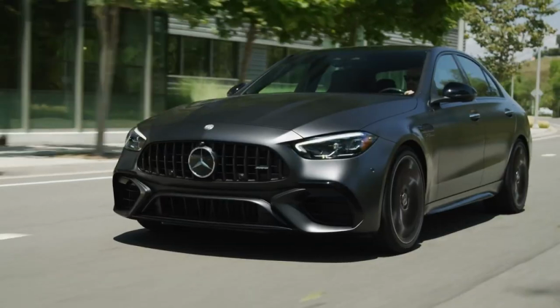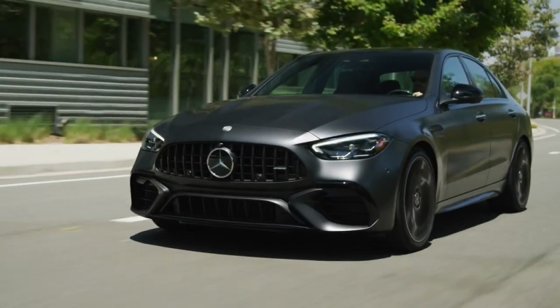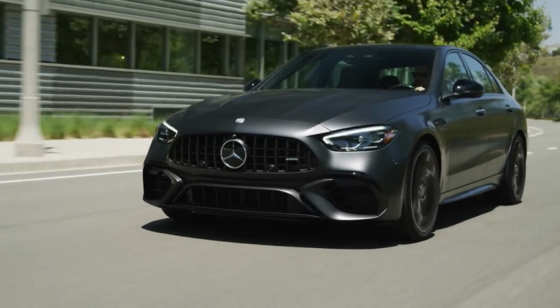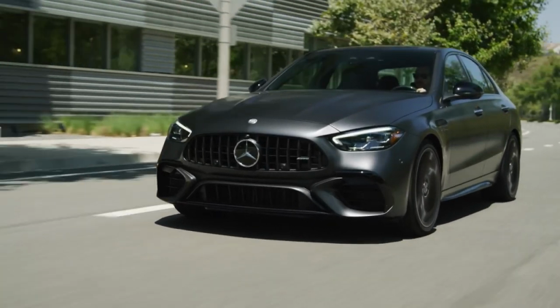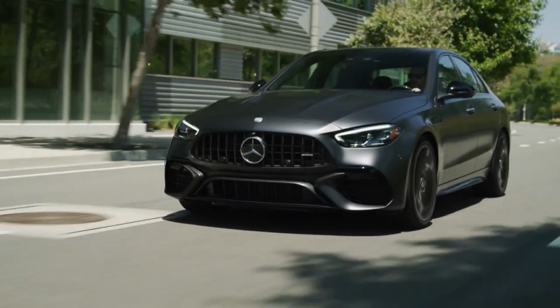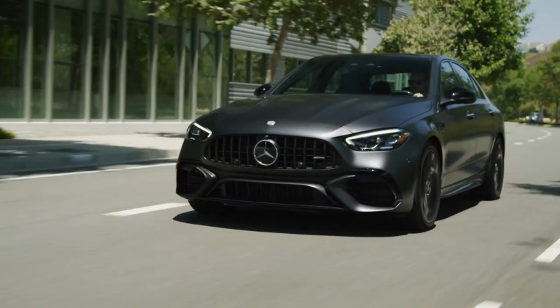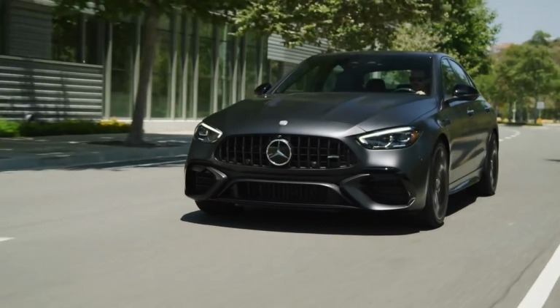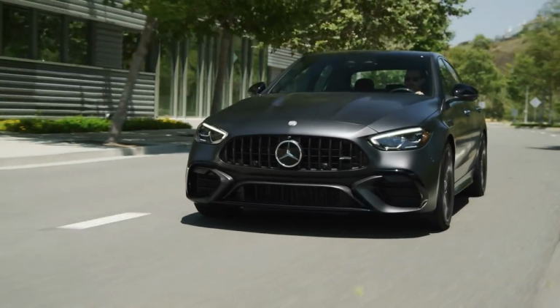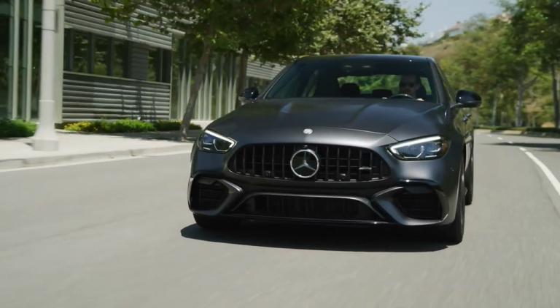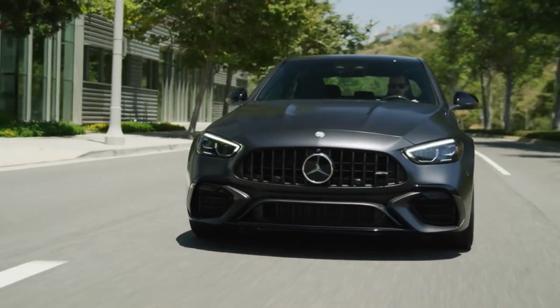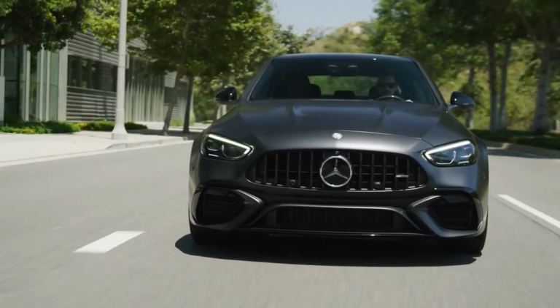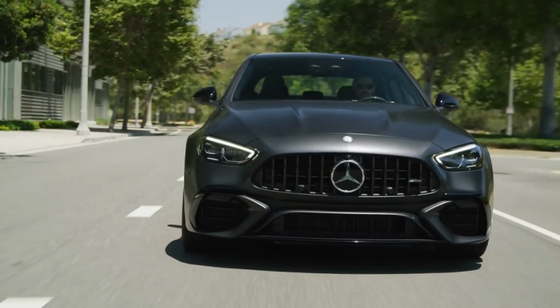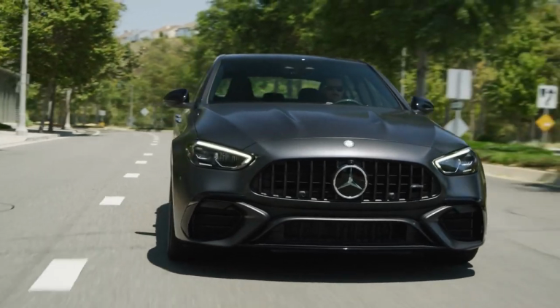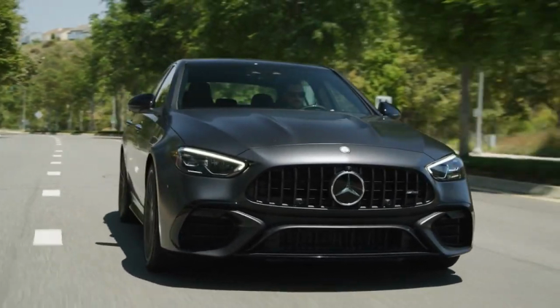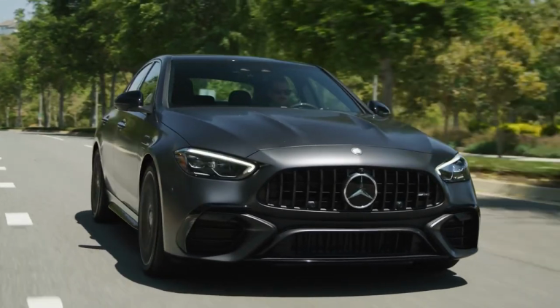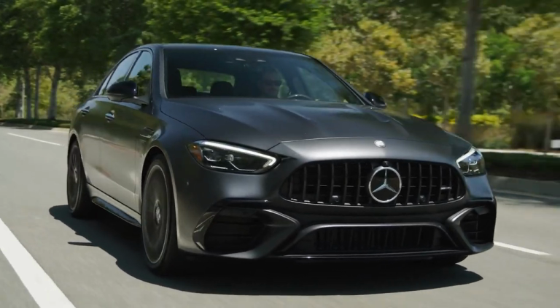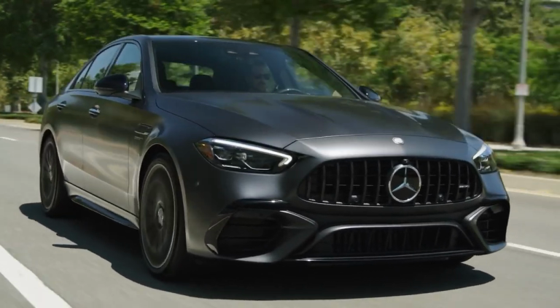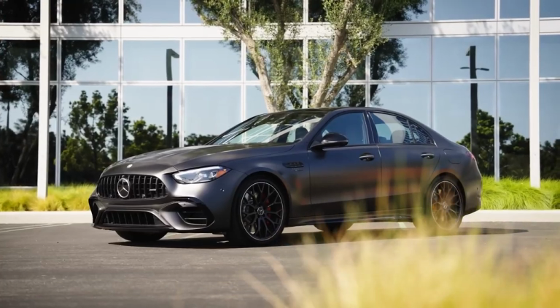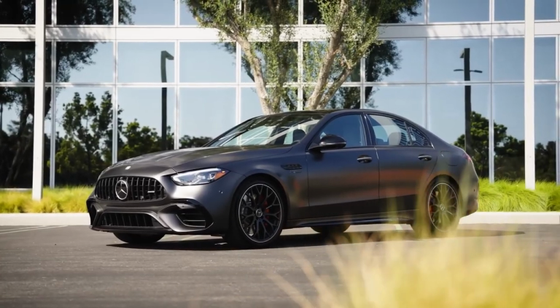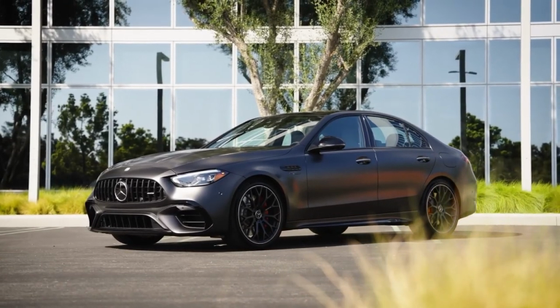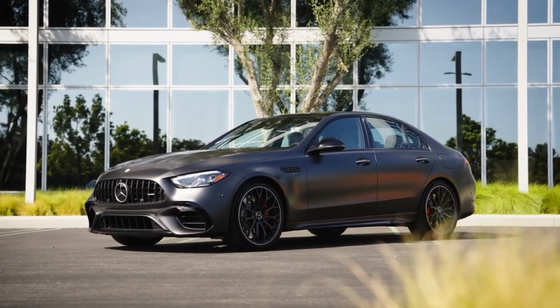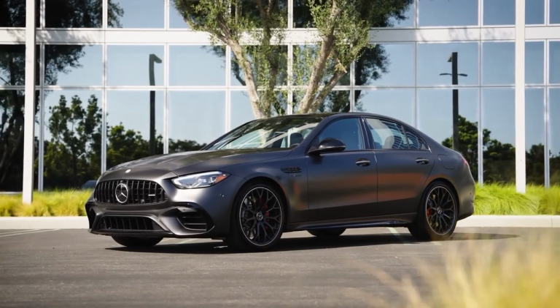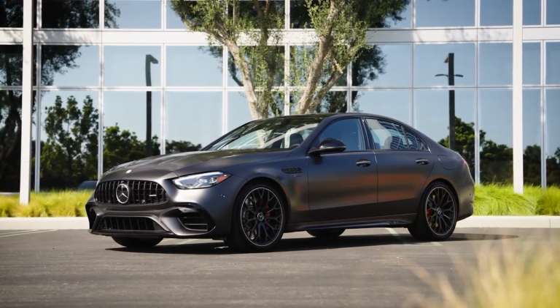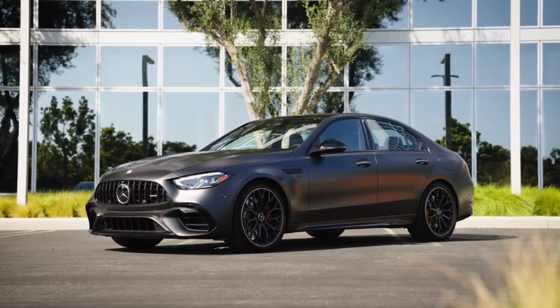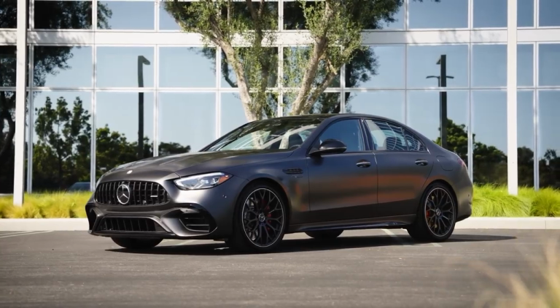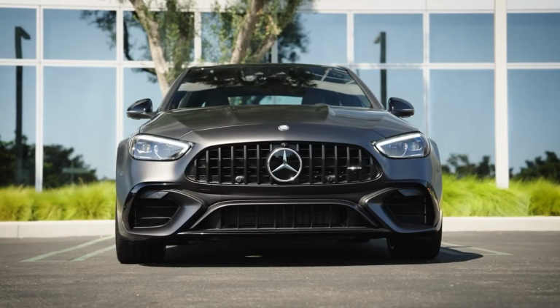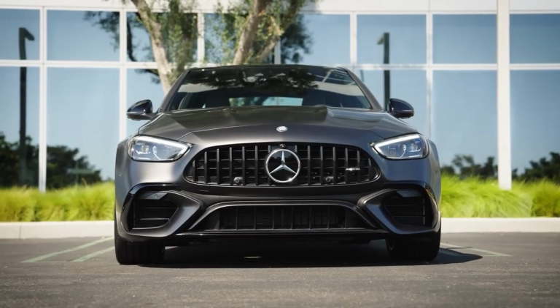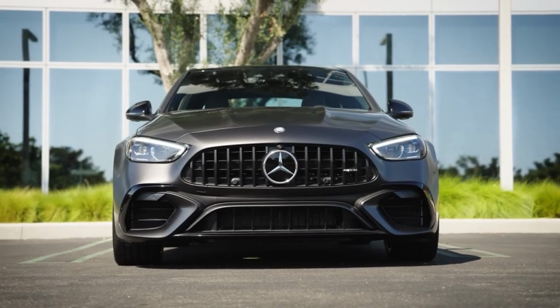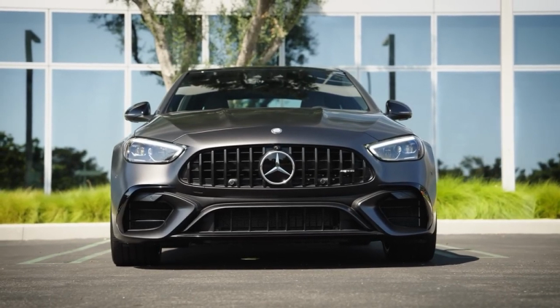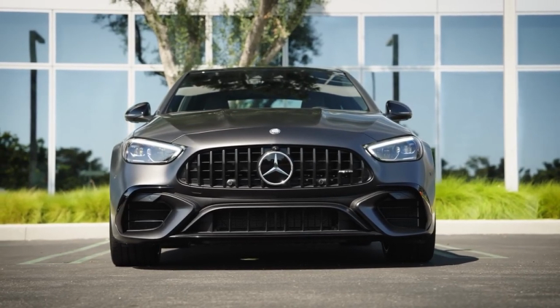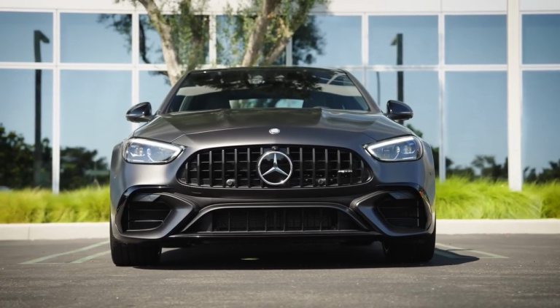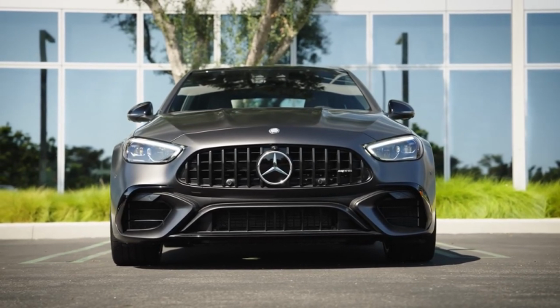The high-performance variant of Mercedes's entry luxury C-class sedan returns, but this time it gets a different engine. The new plug-in hybrid setup promises to improve upon the previous C63's great performance, though the engine's character has no doubt changed radically.